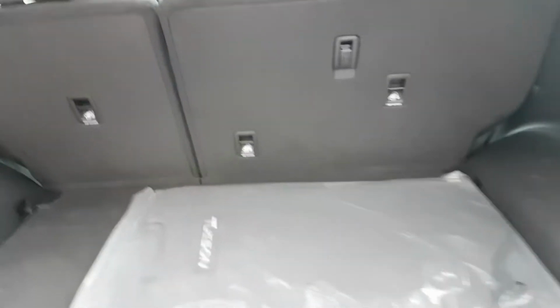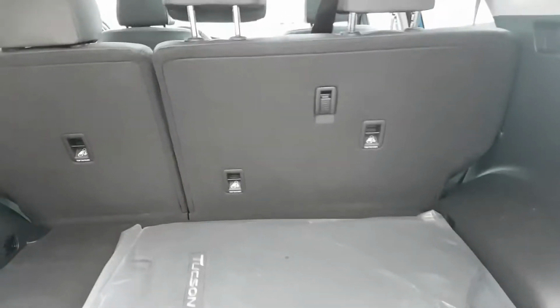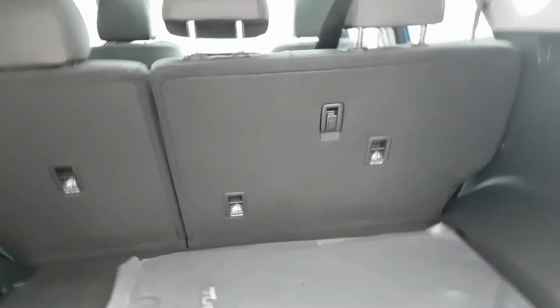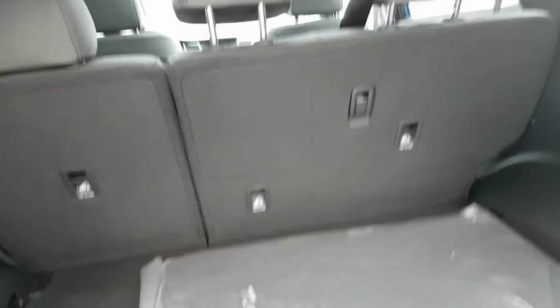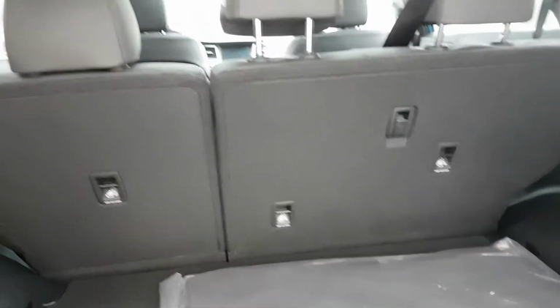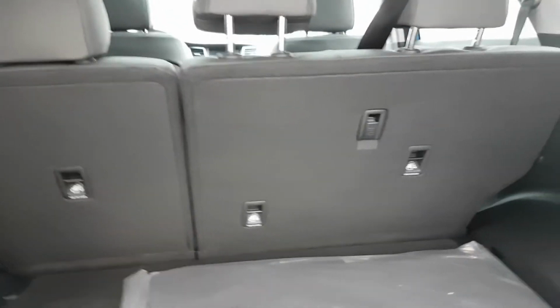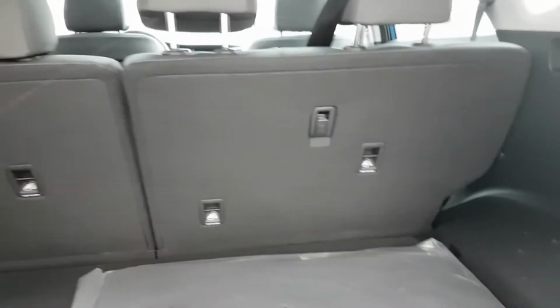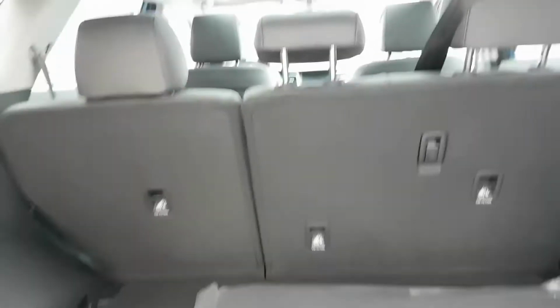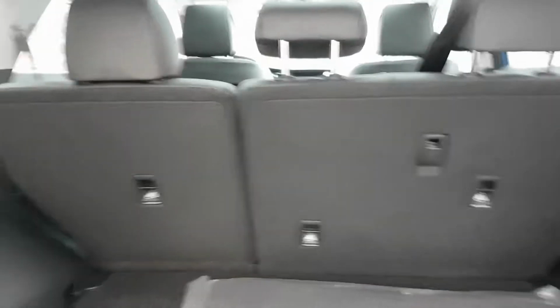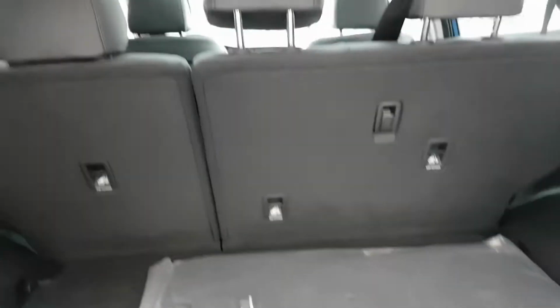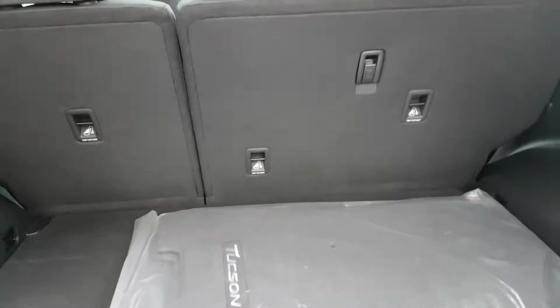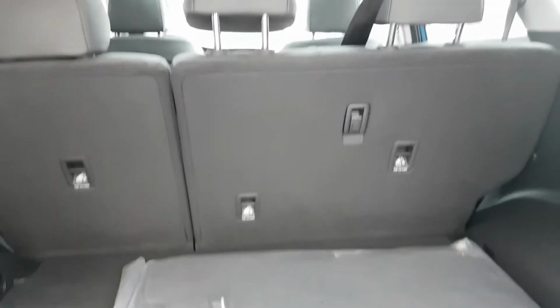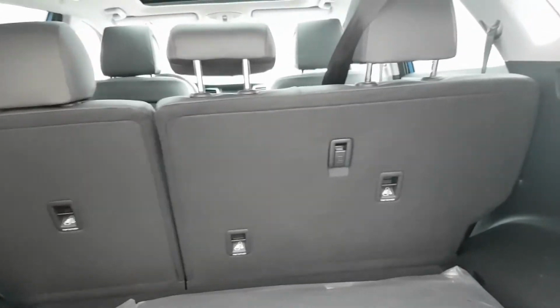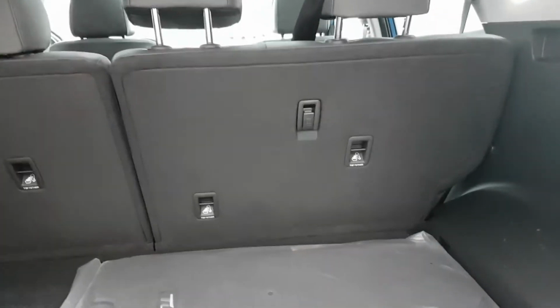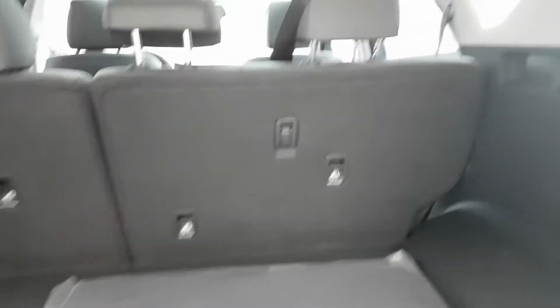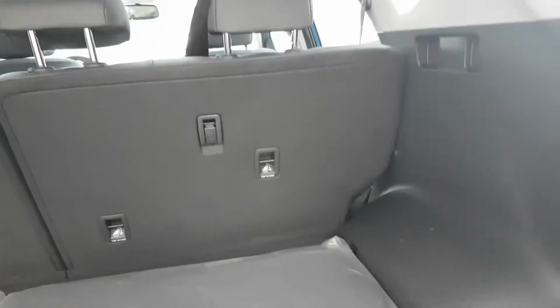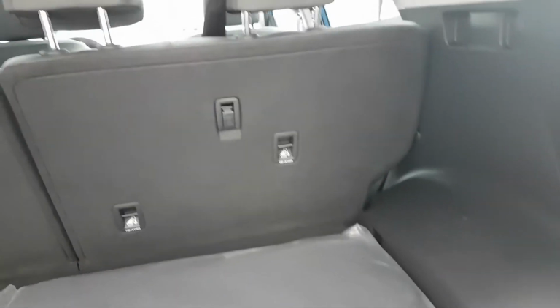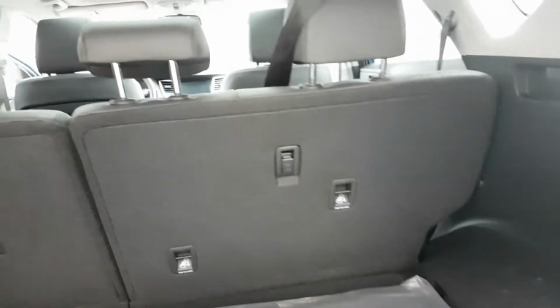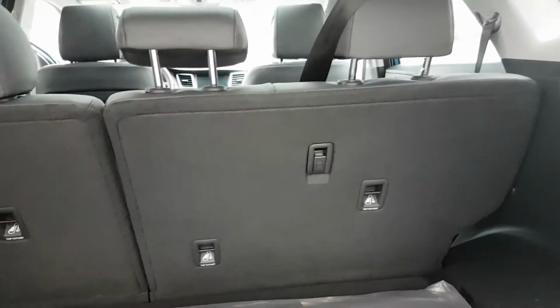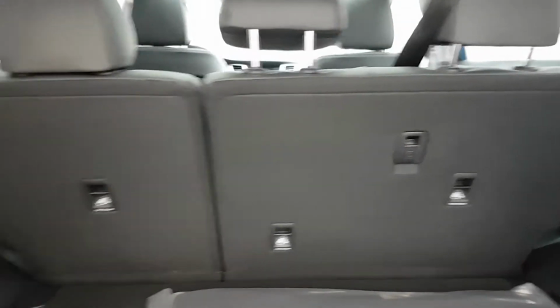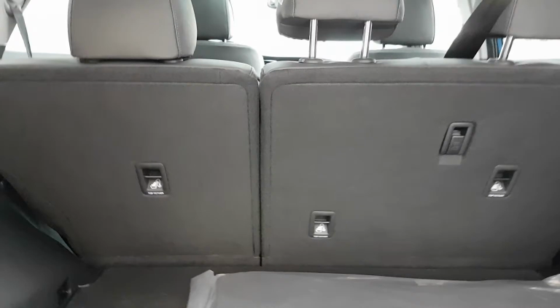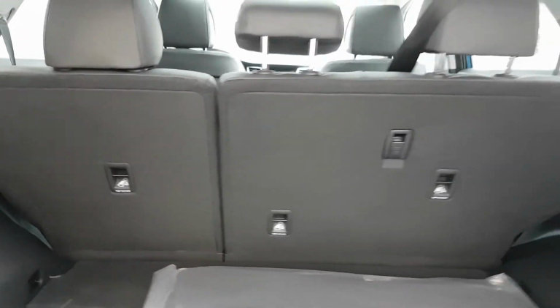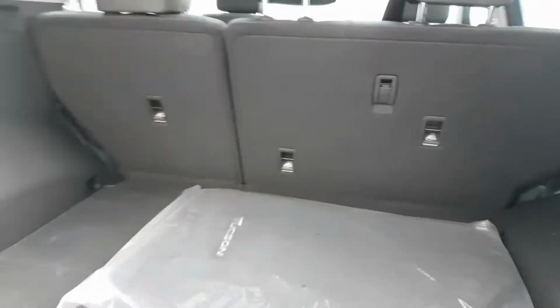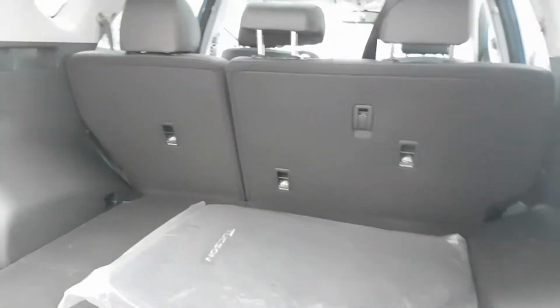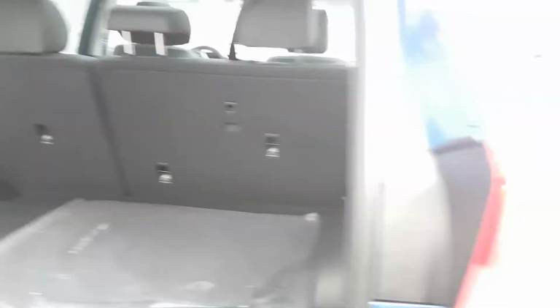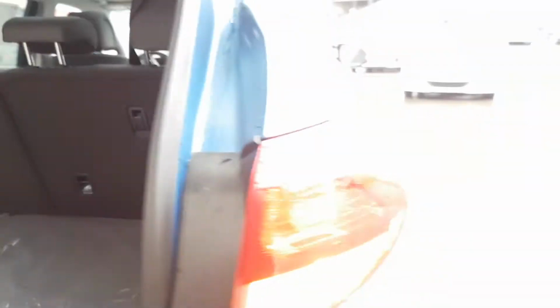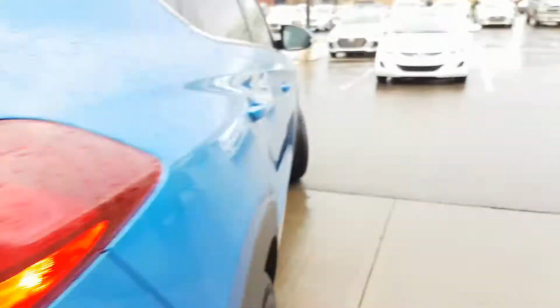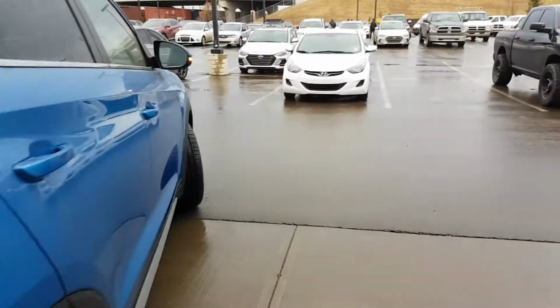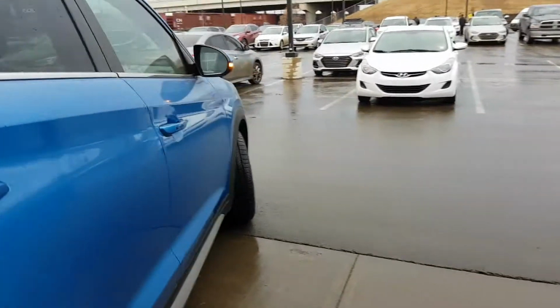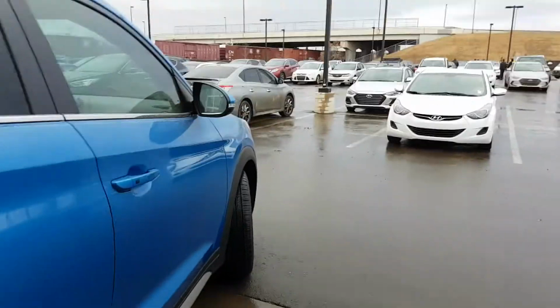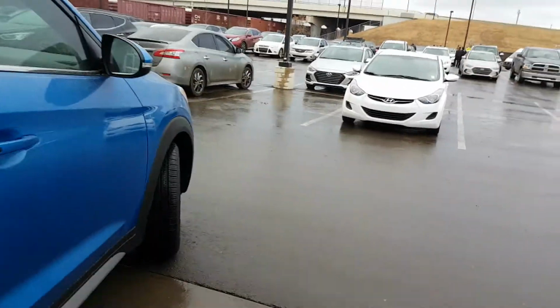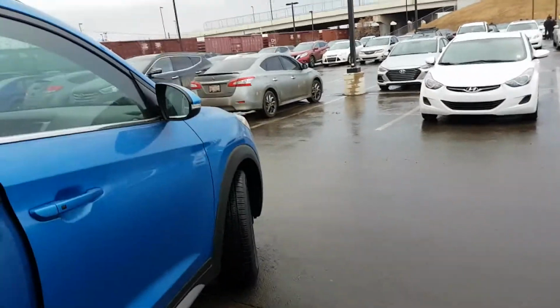There's a lot of space in the back. The Tucson is actually known for its cargo space among compact SUVs. If you're comparing it to a RAV4 or Honda CRV or anything like that, you also get the 40-20 split folding rear seats.